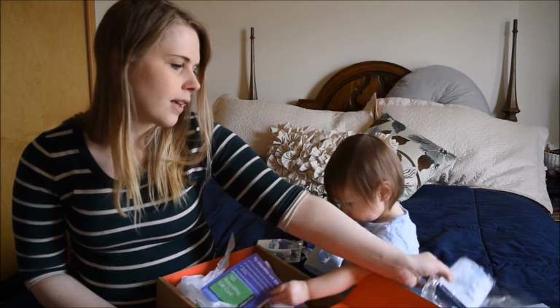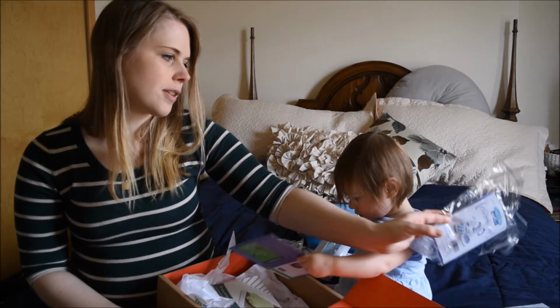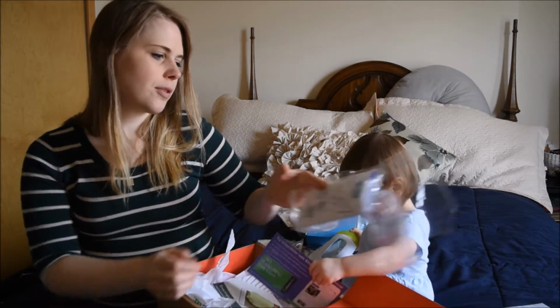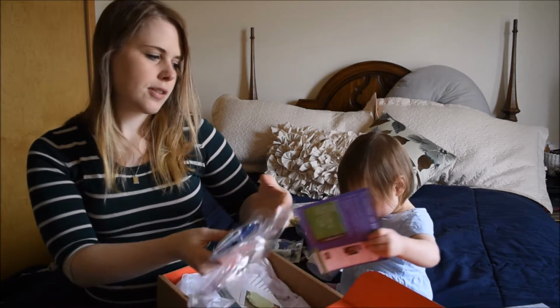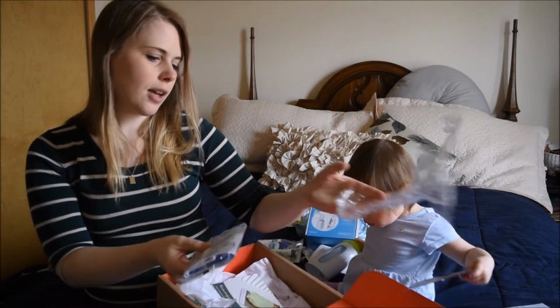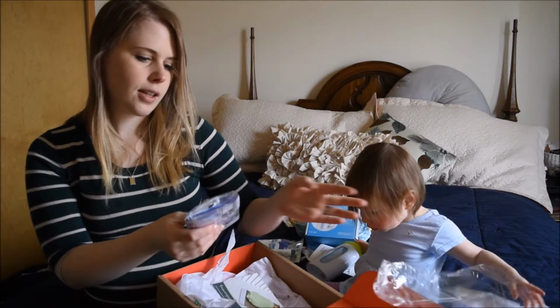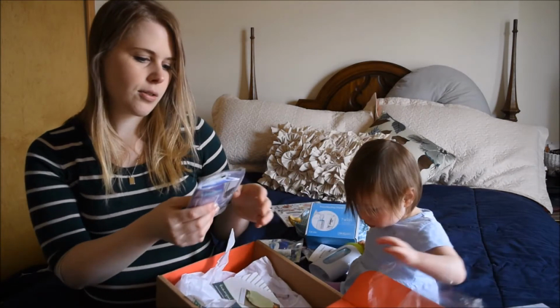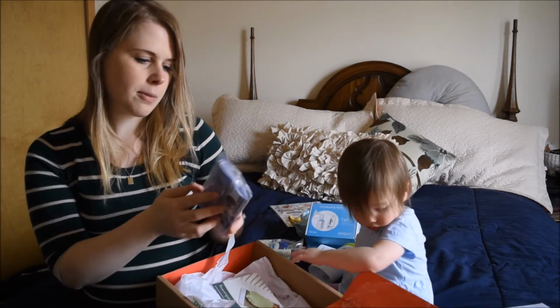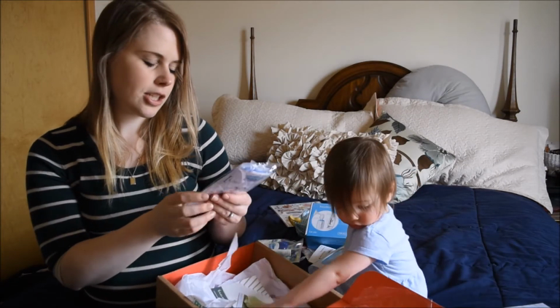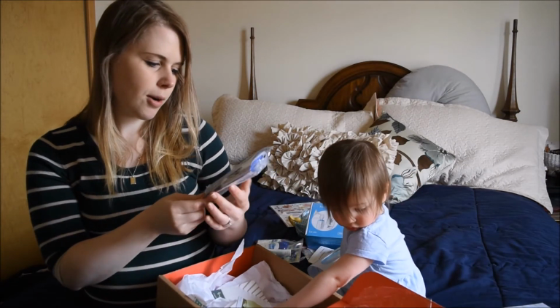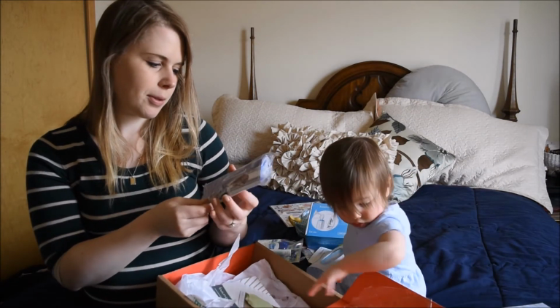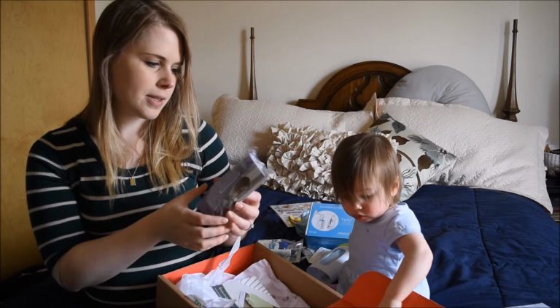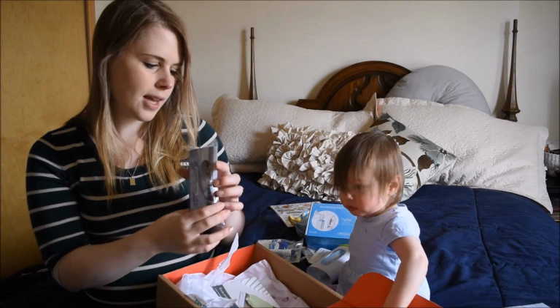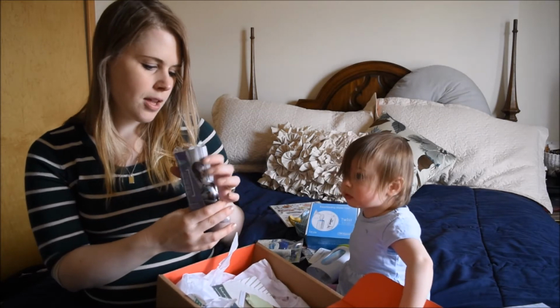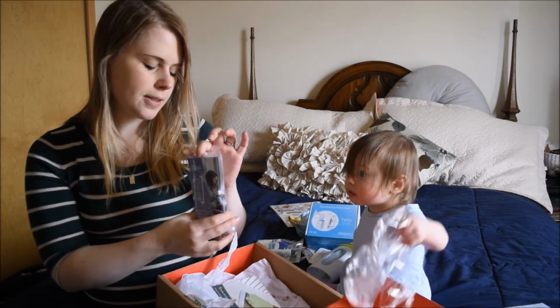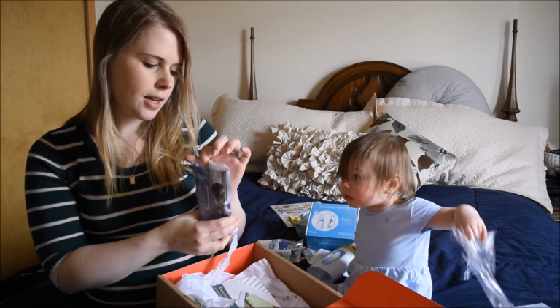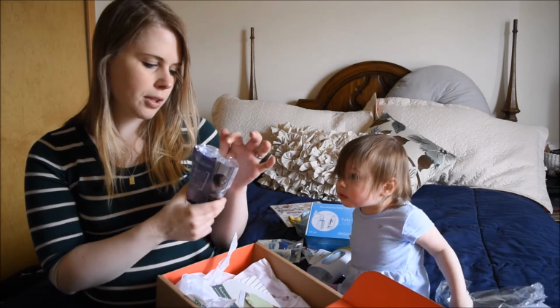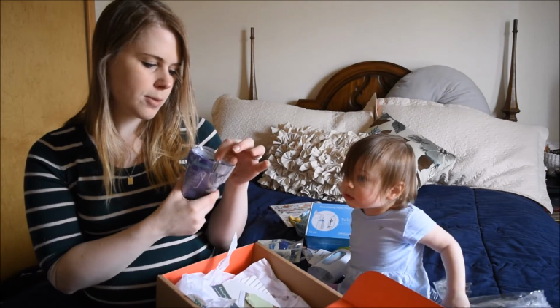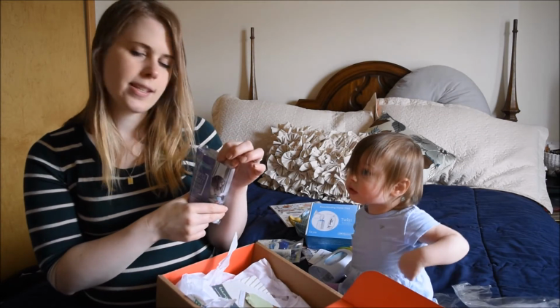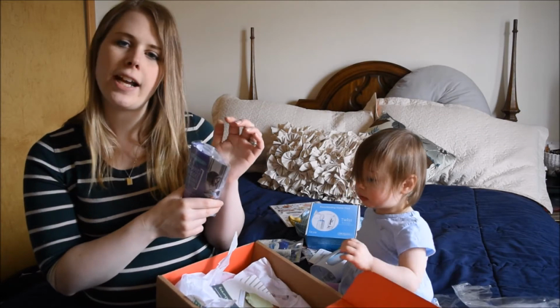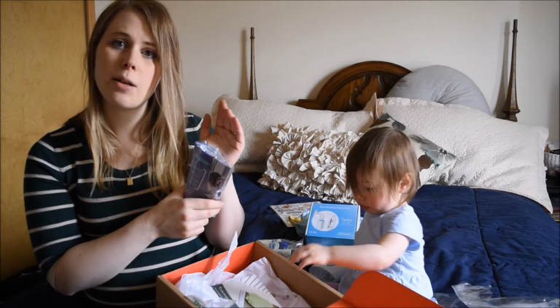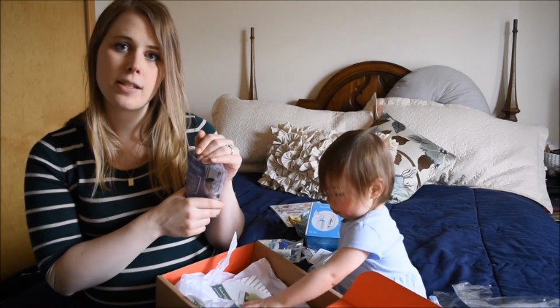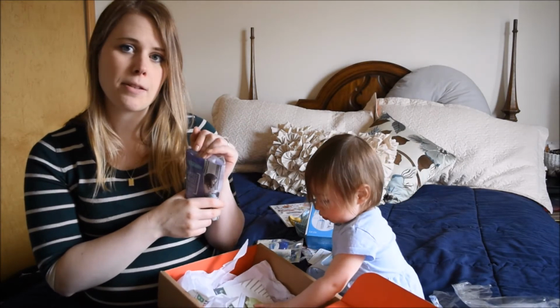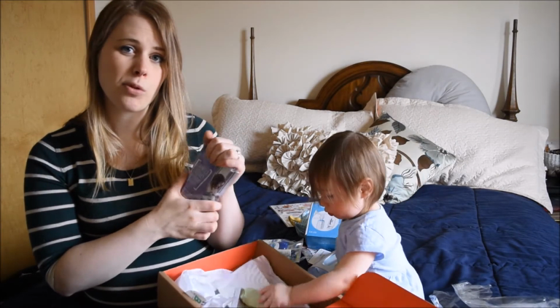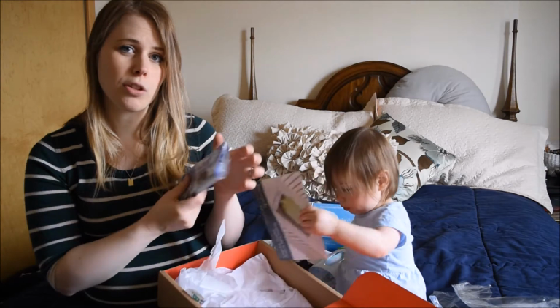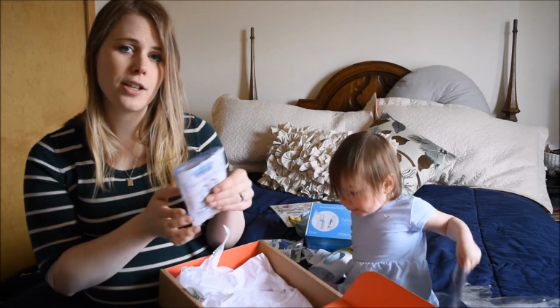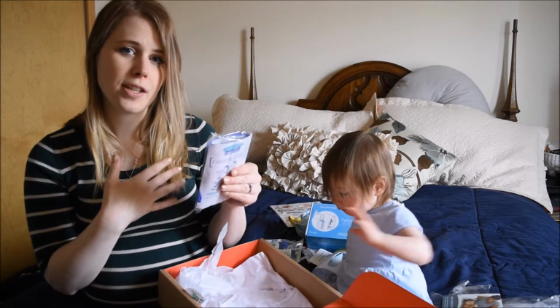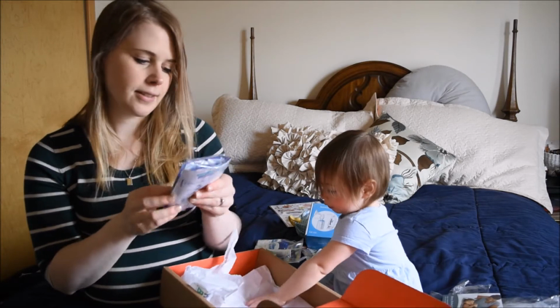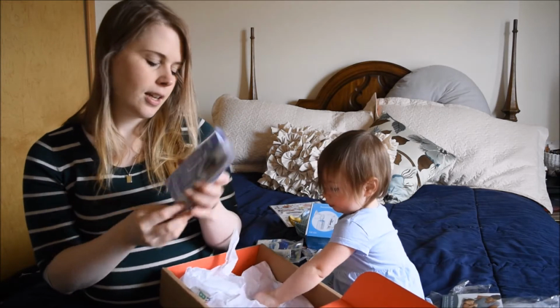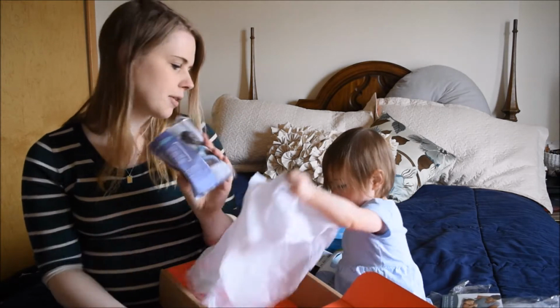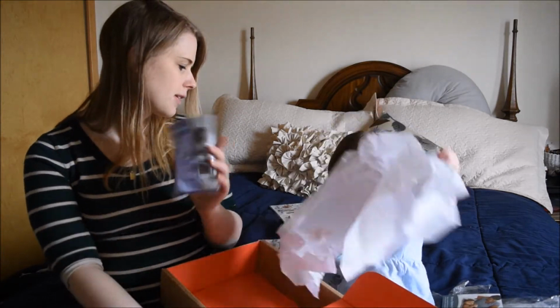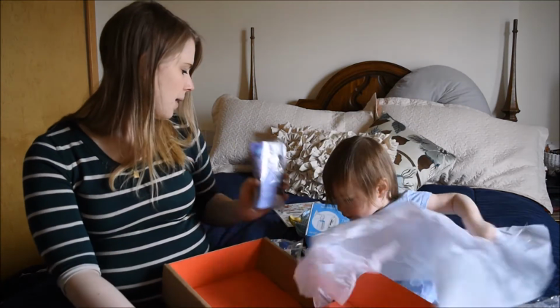They also sent breast milk storage bags and disposable nursing pads — probably just drumming up a lot of business. So that's what's in this box.